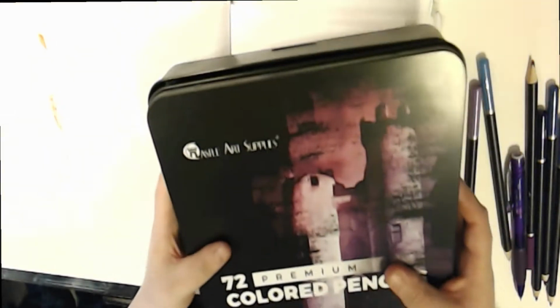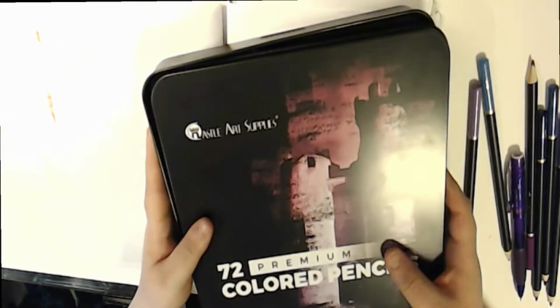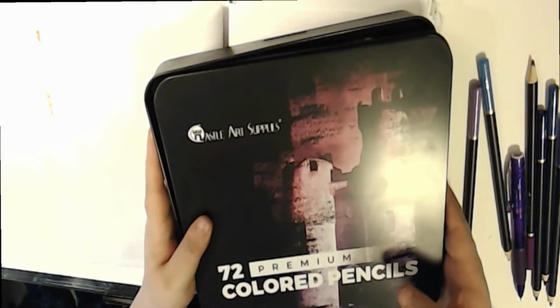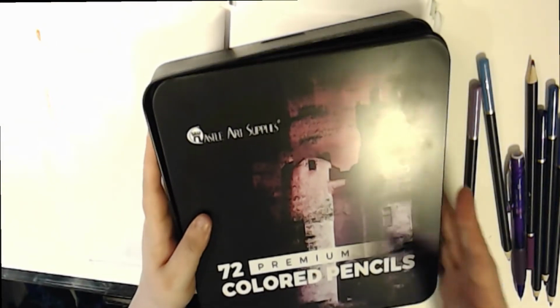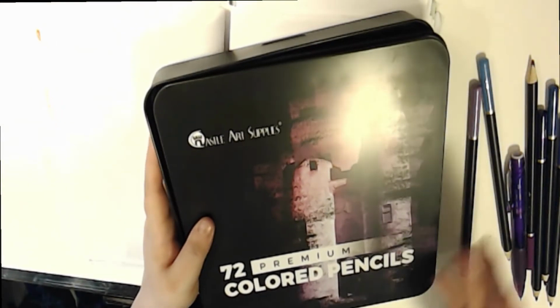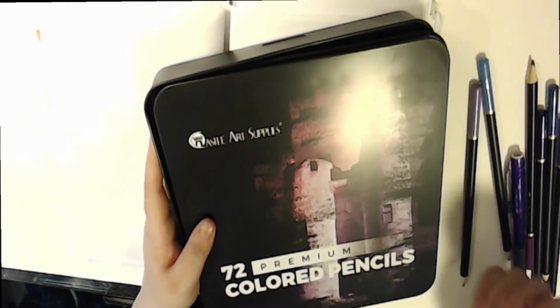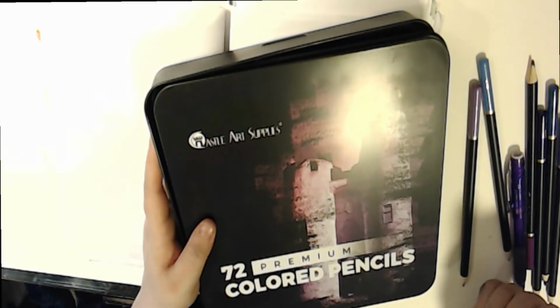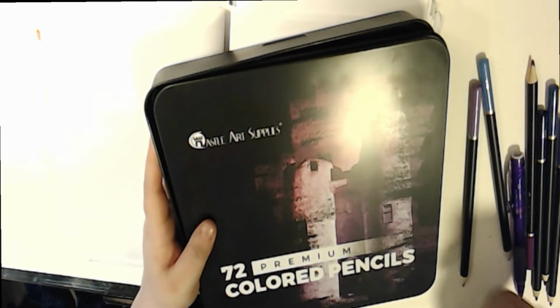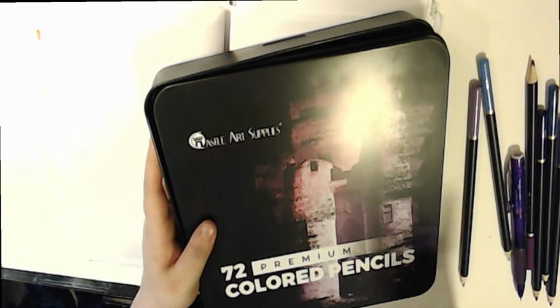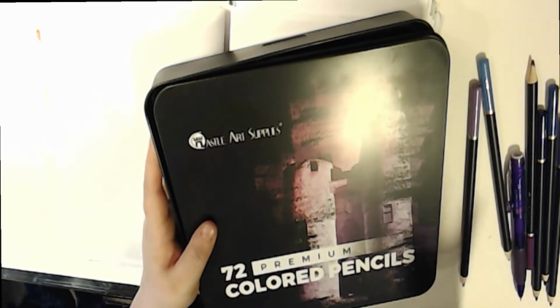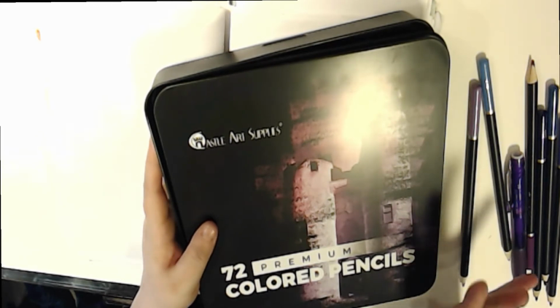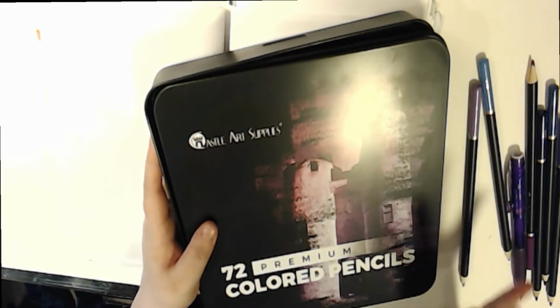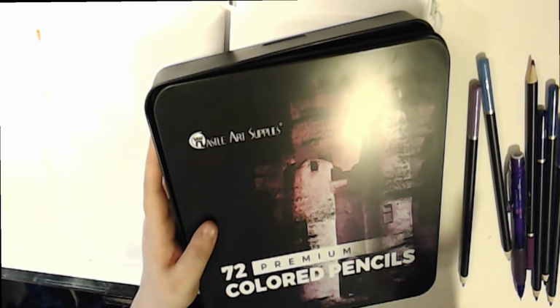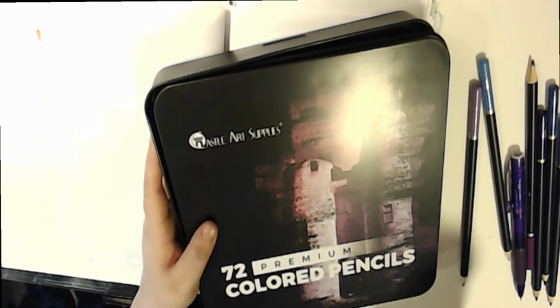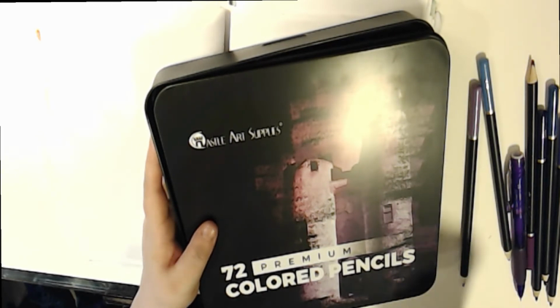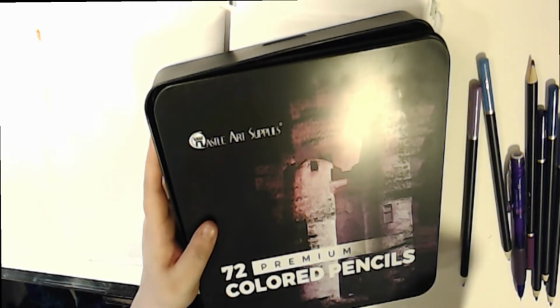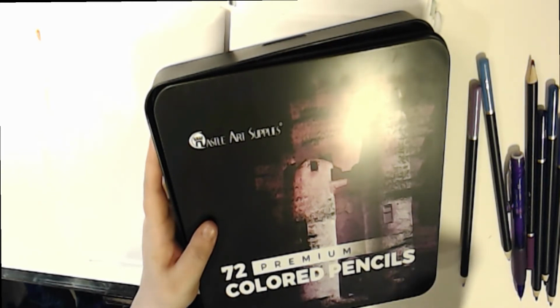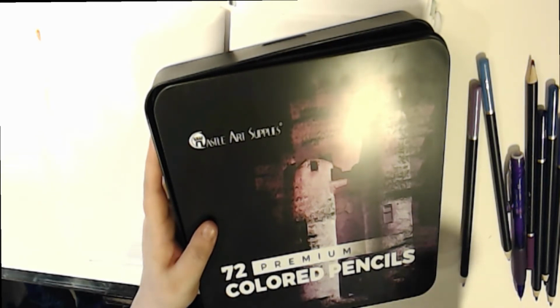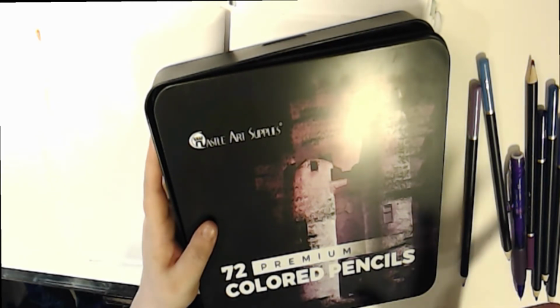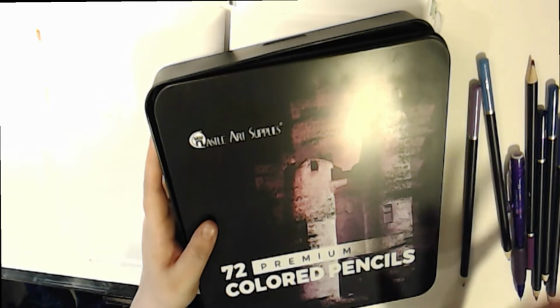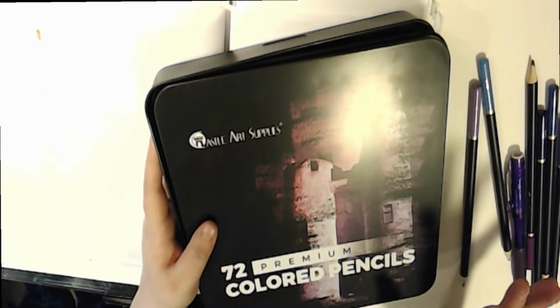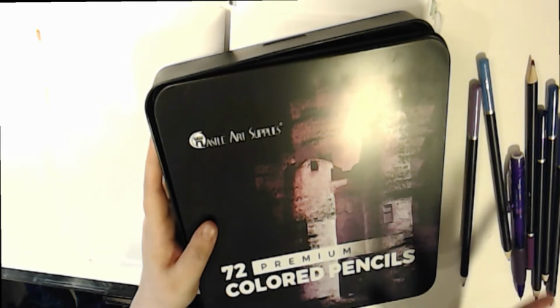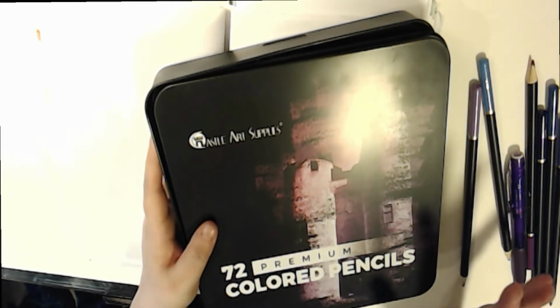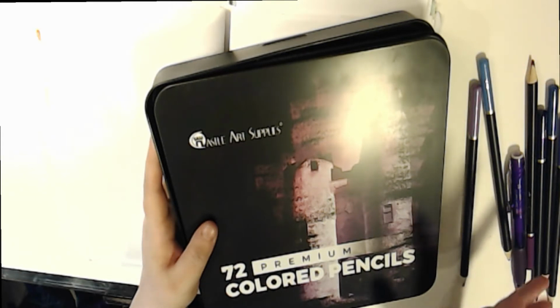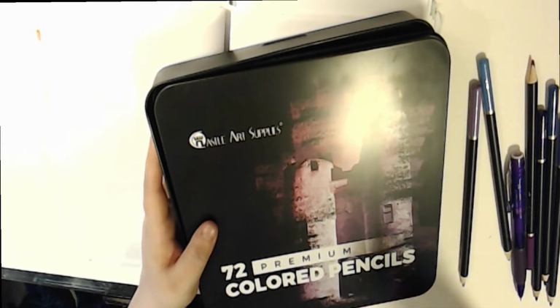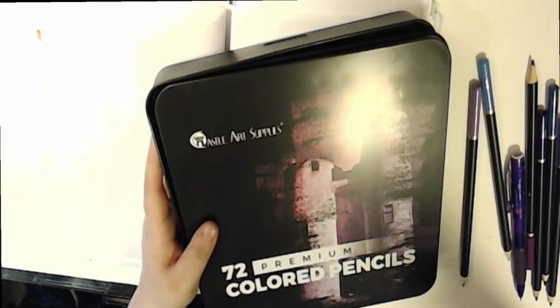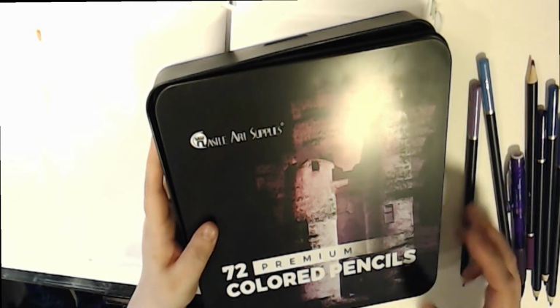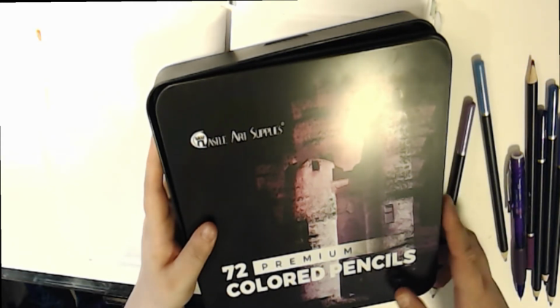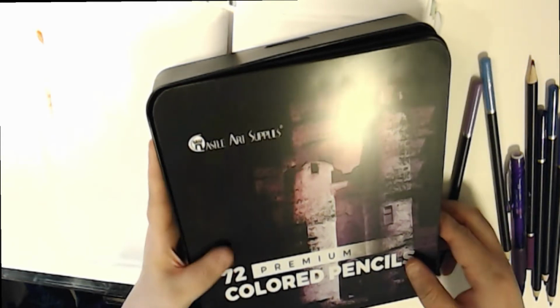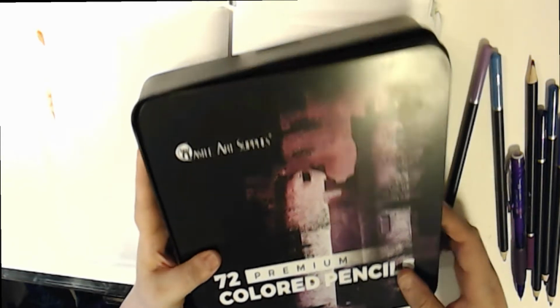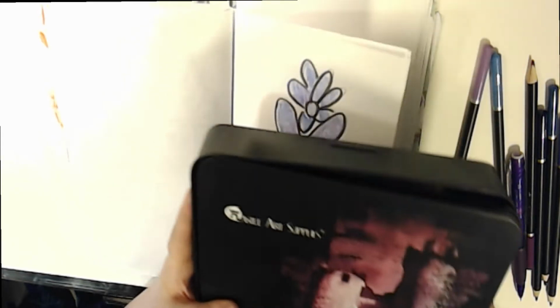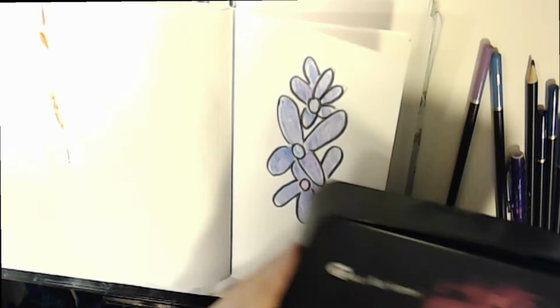So these are colored pencils my brother gave me for Christmas. I do love these, but I hardly use them, which I want to change — I want to use them more in the process of coloring my portraits and everything. I'm very appreciative of him giving that to me for Christmas.